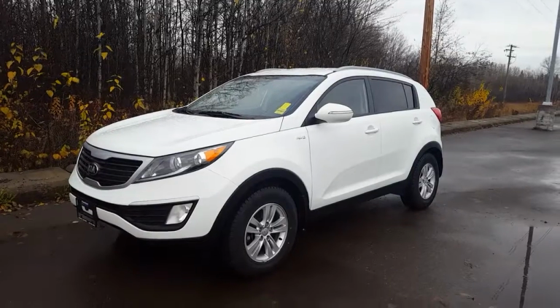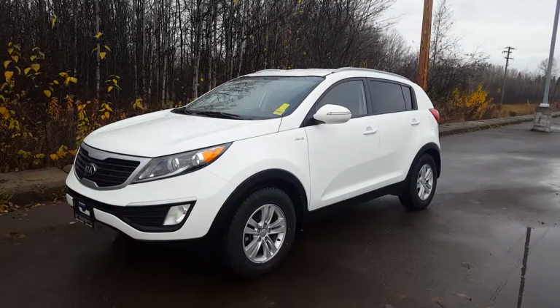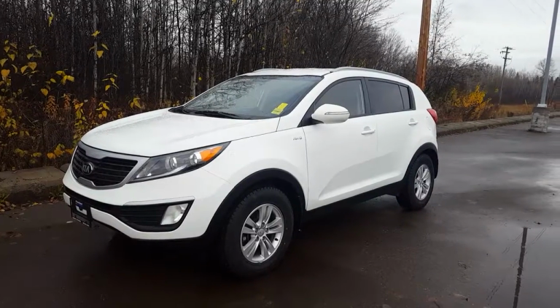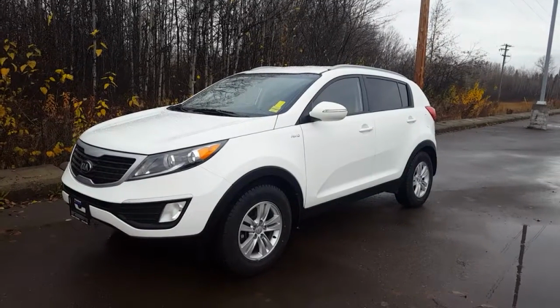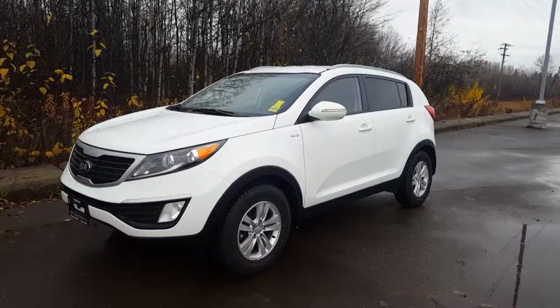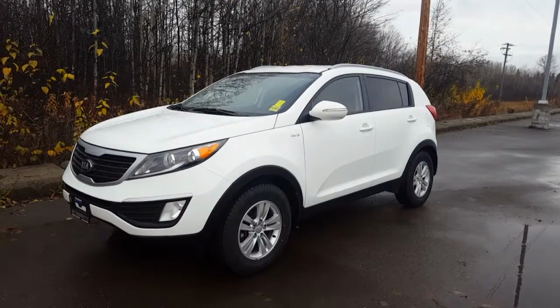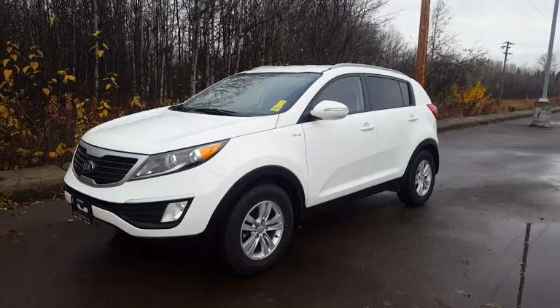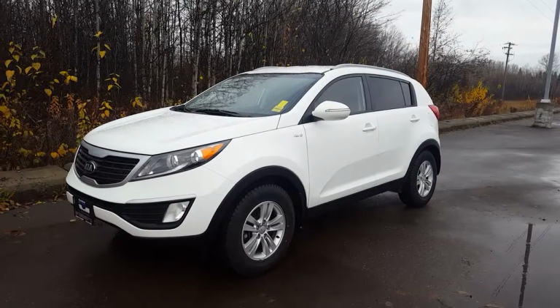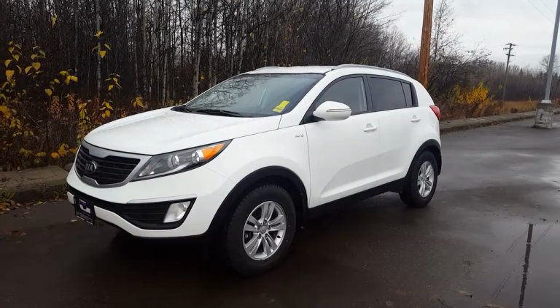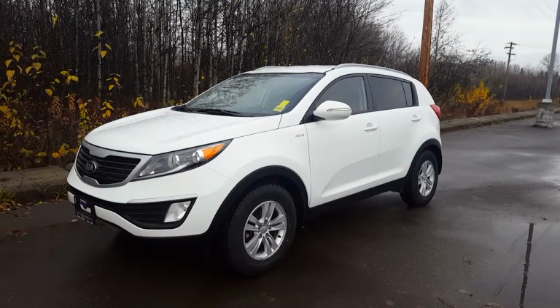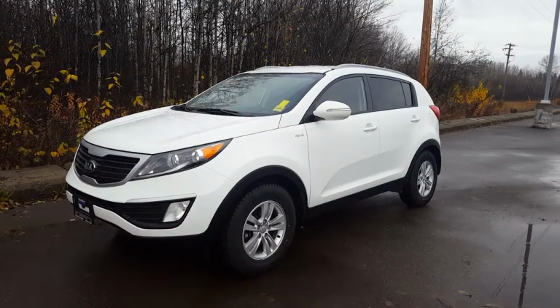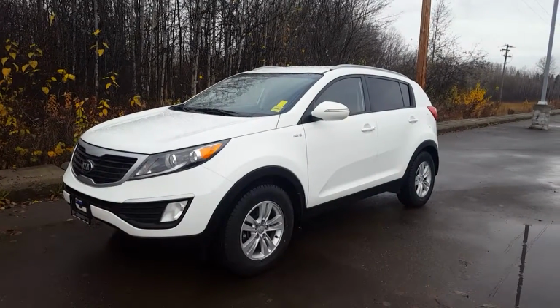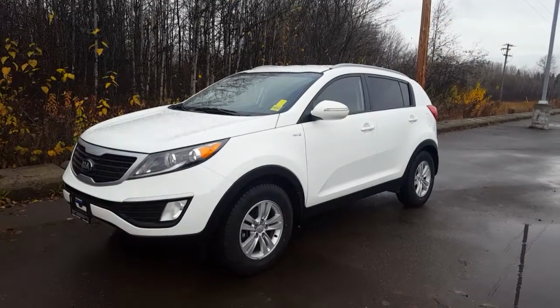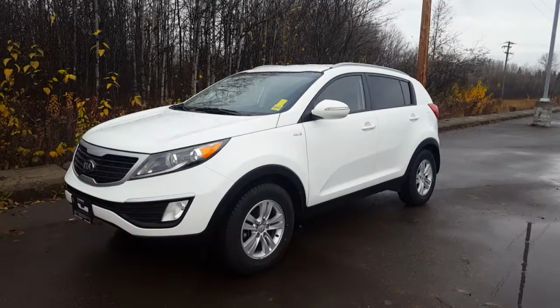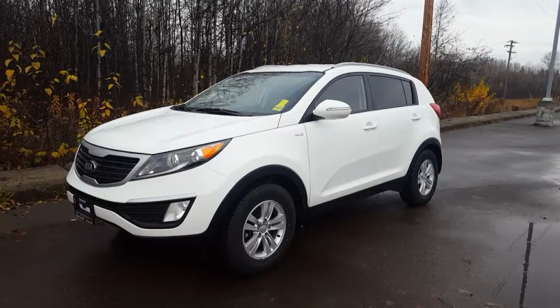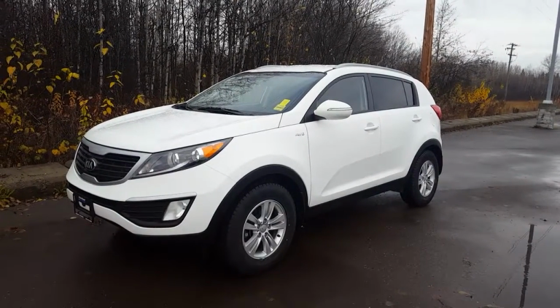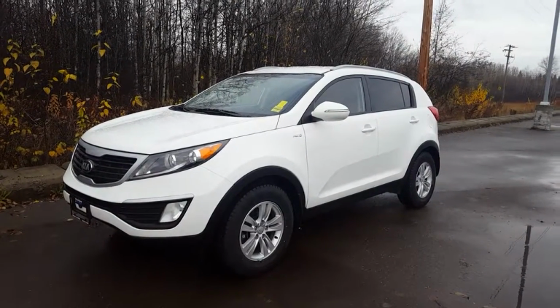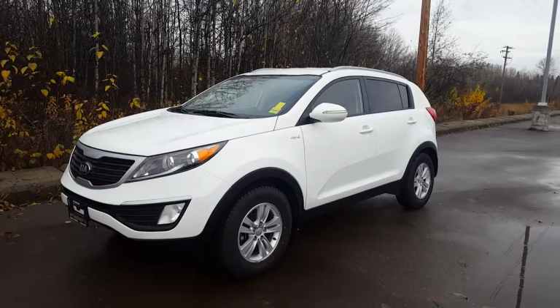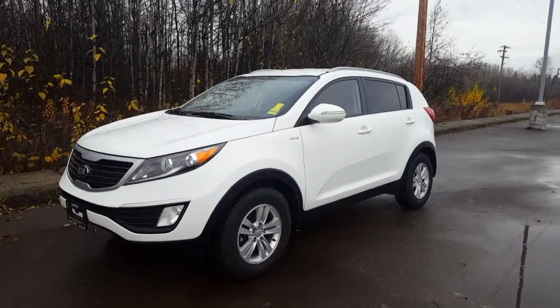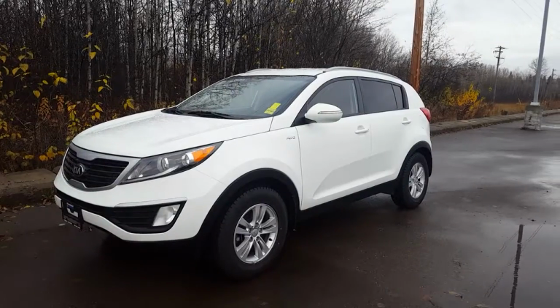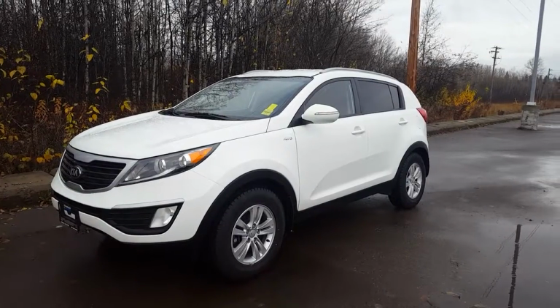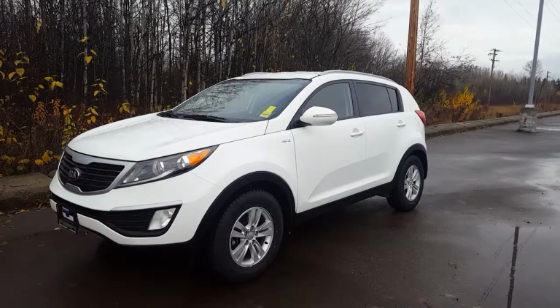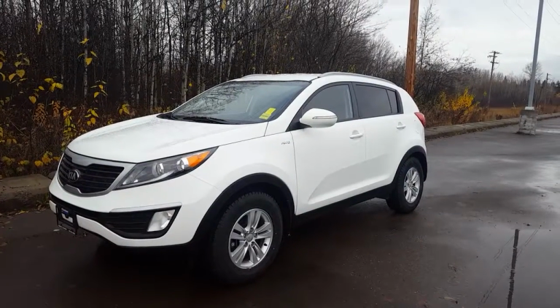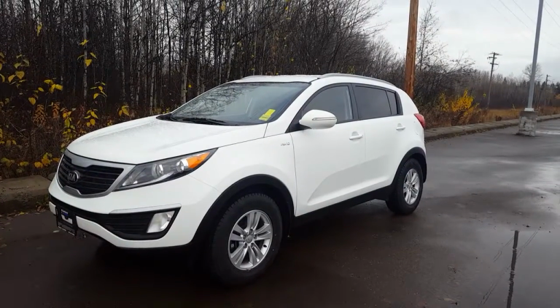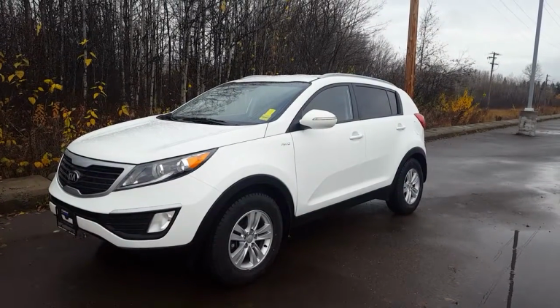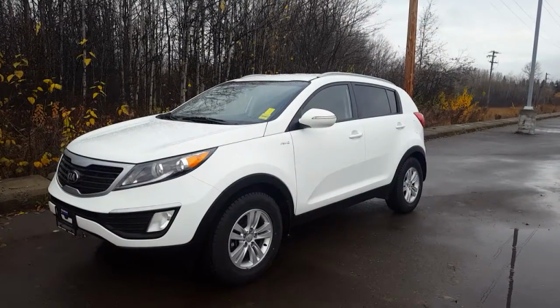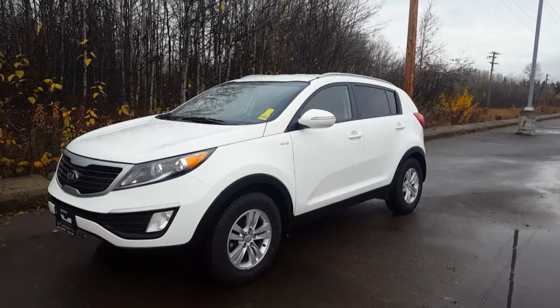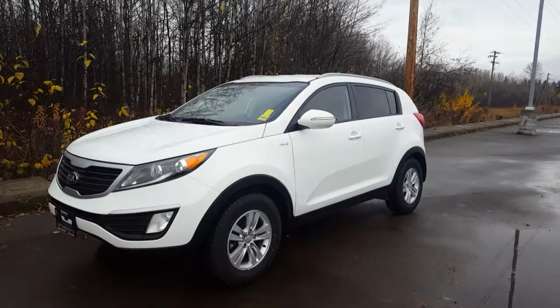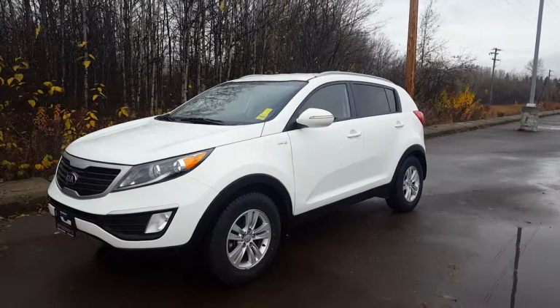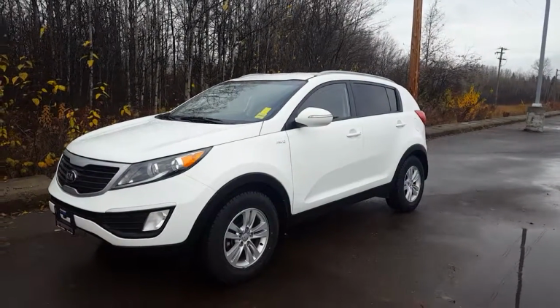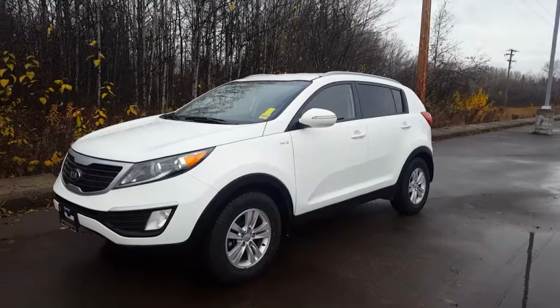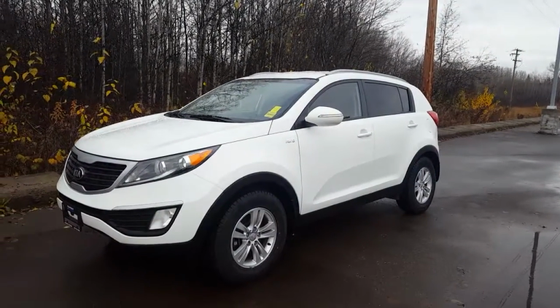Hi guys, Avery here at Northland Hyundai. Today we're looking at our 2013 Kia Sportage. As you can see it's a pearl white and I'm just gonna bring you on a brief walk through the vehicle.